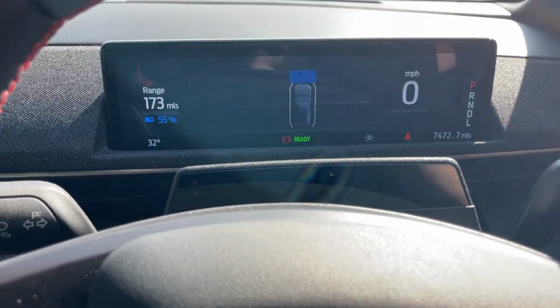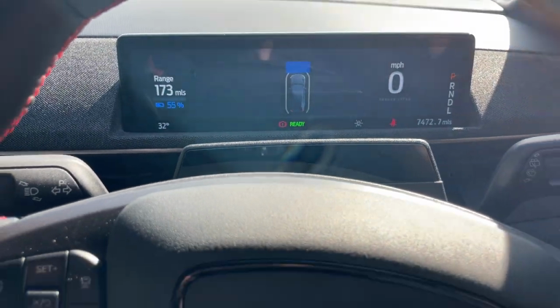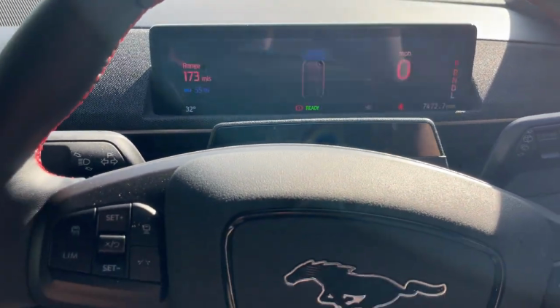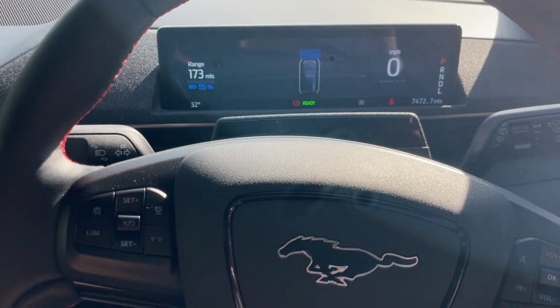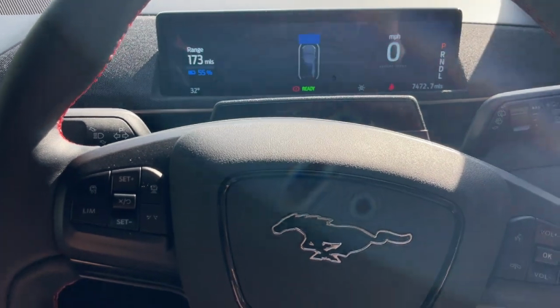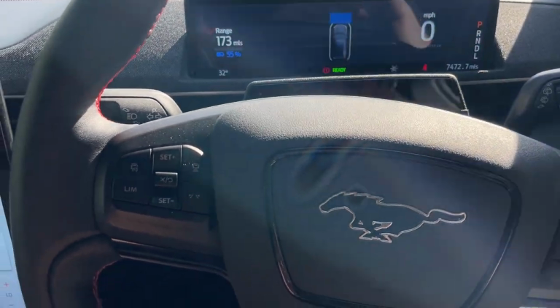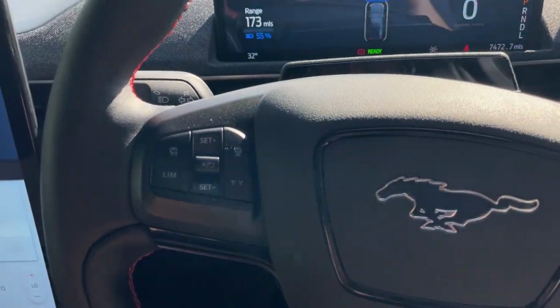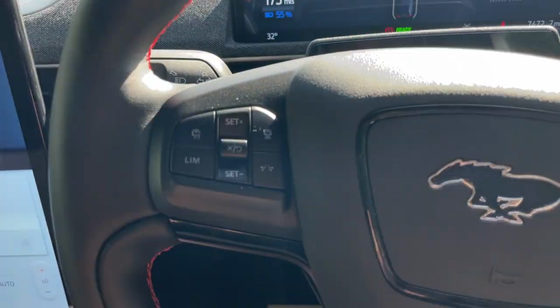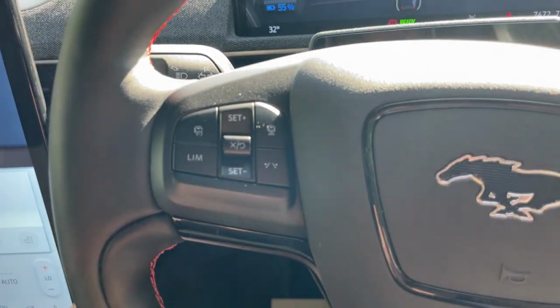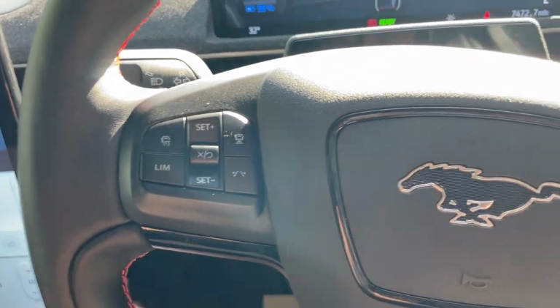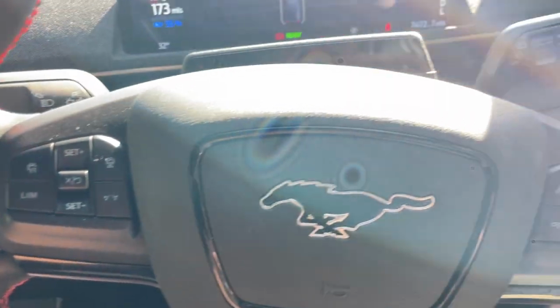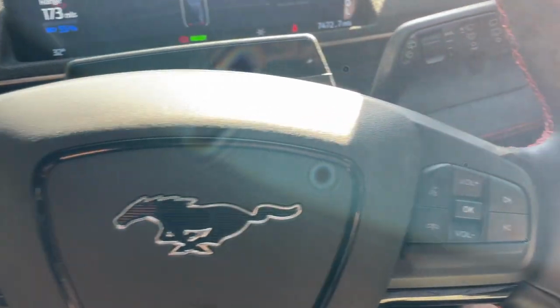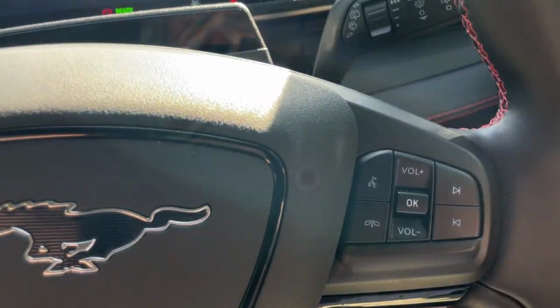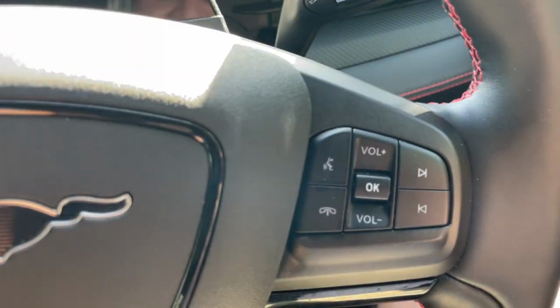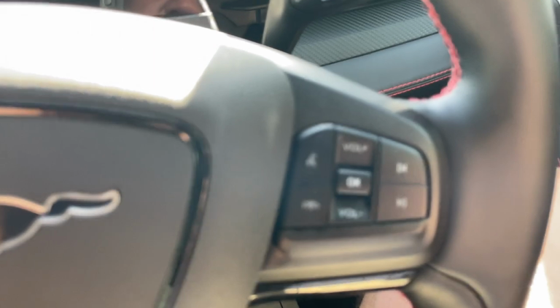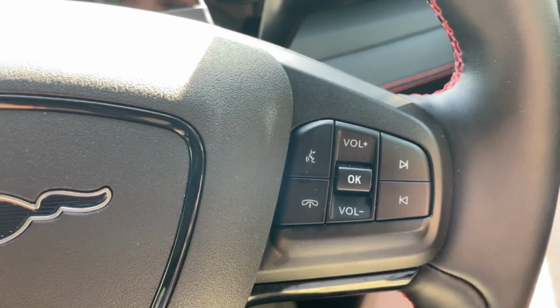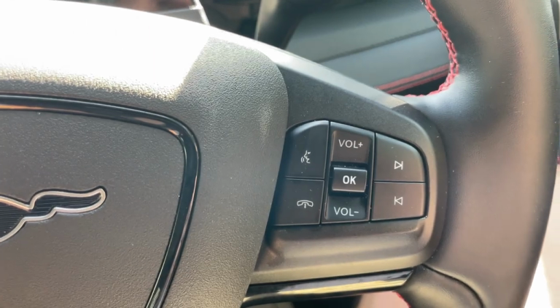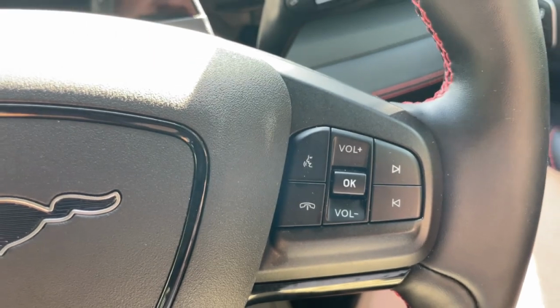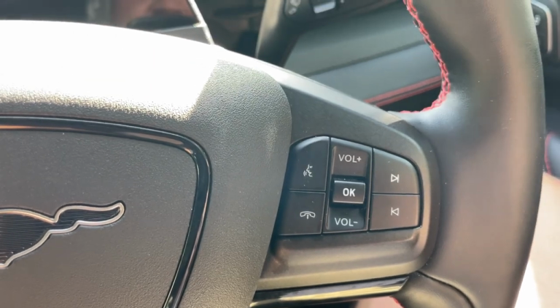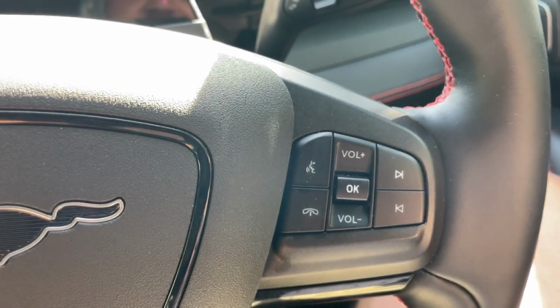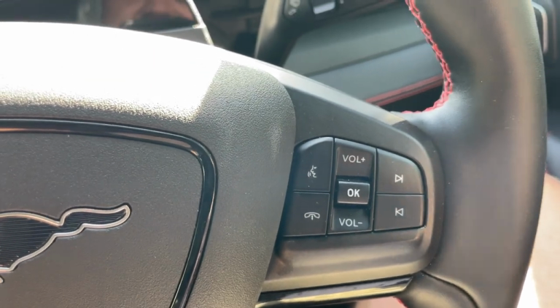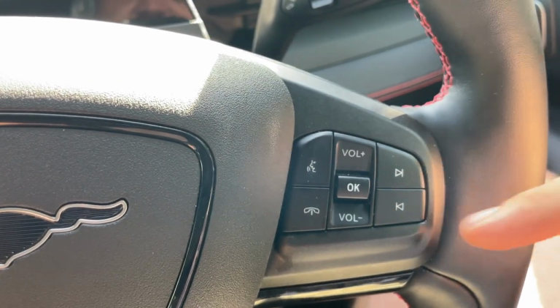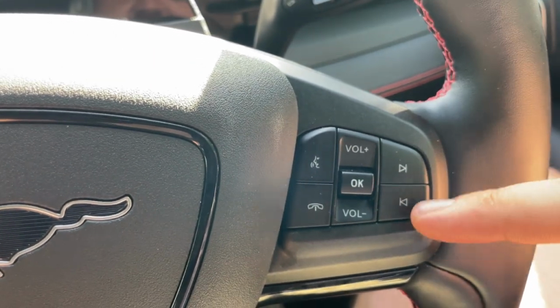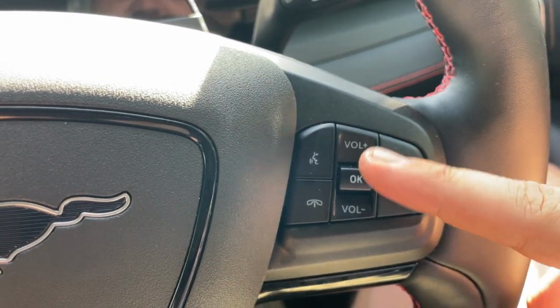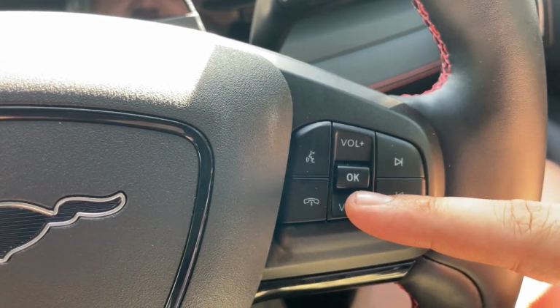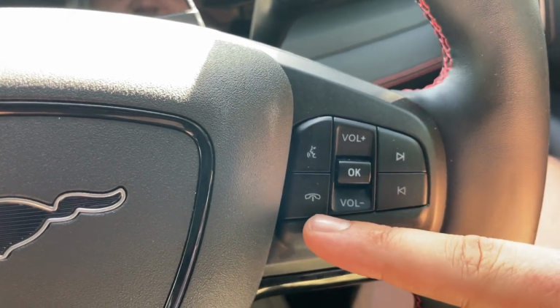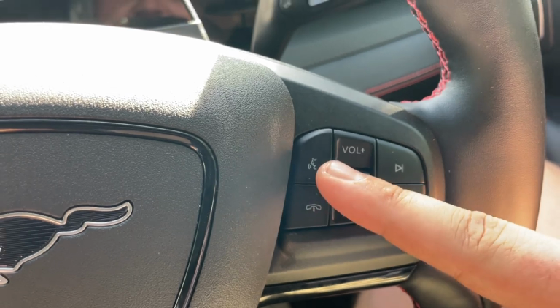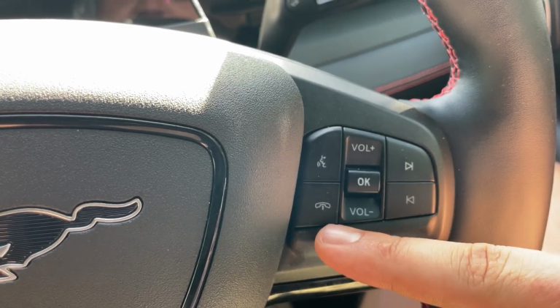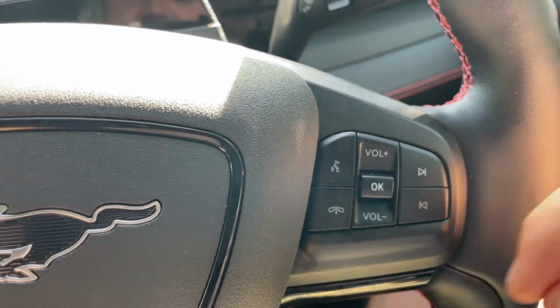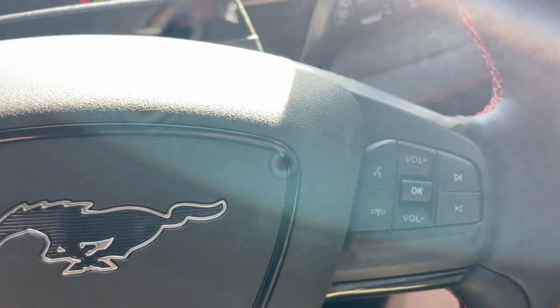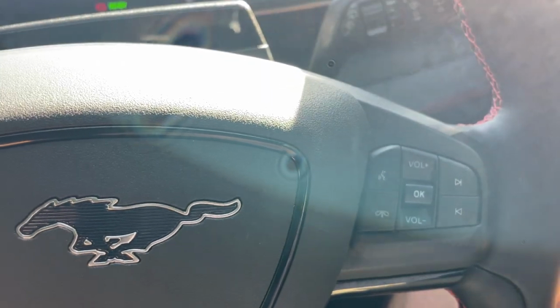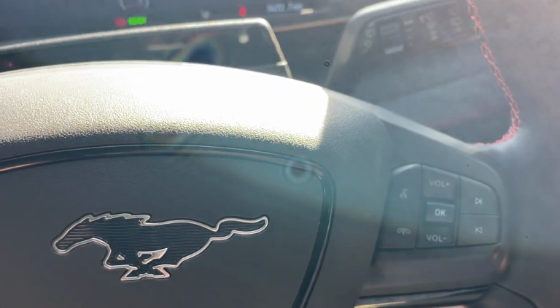Zooming out to show the steering wheel — on the left-hand side is adaptive cruise control, and on the right-hand side are all the media controls: previous and next song, volume up and down, voice command, and pickup and decline call.